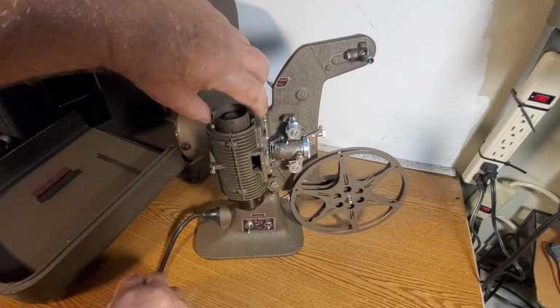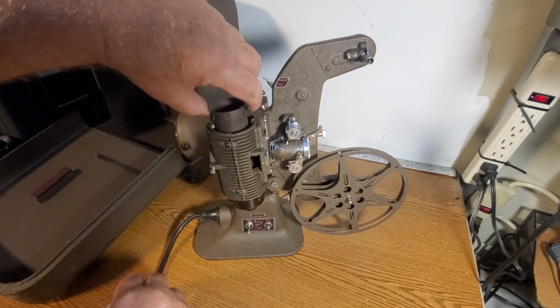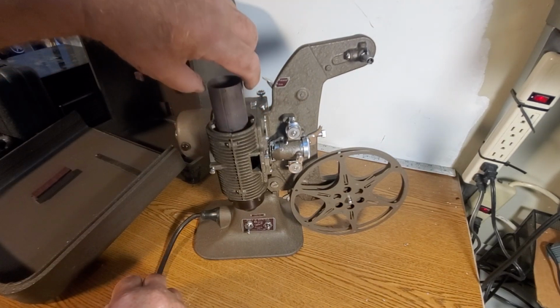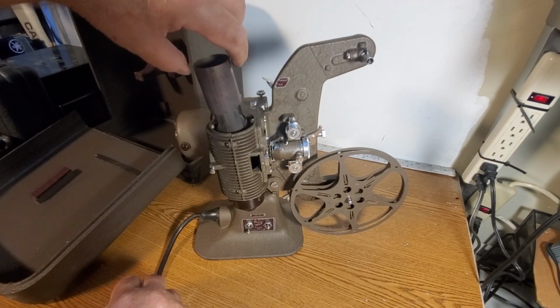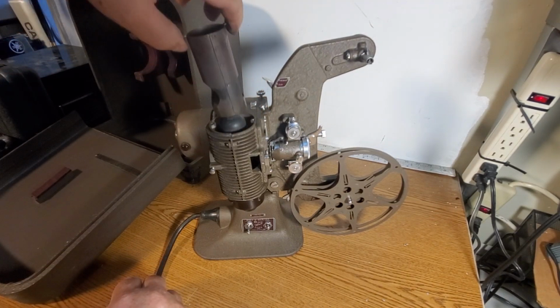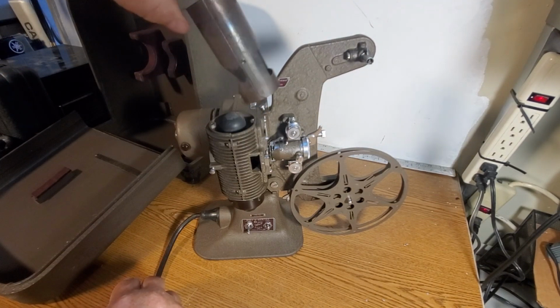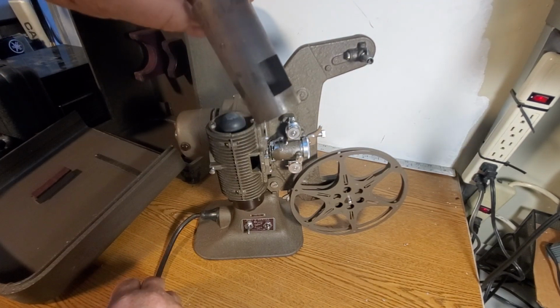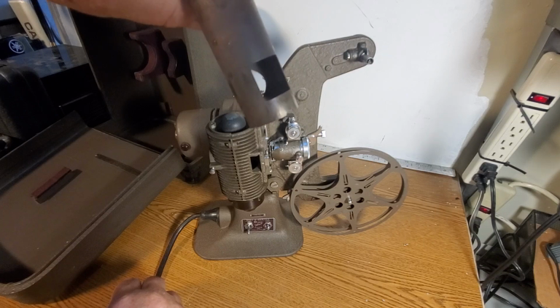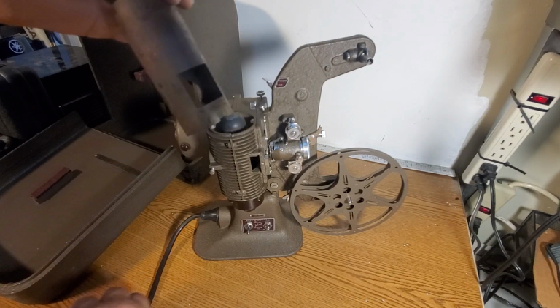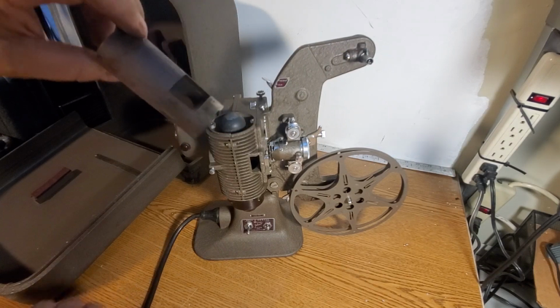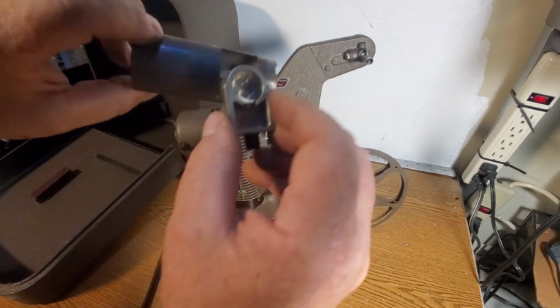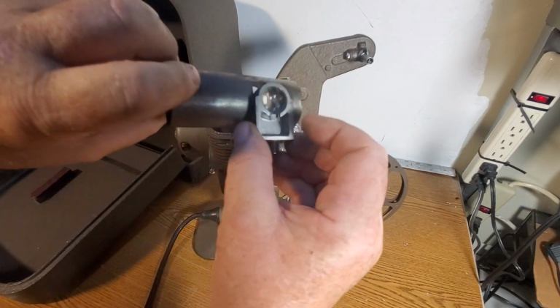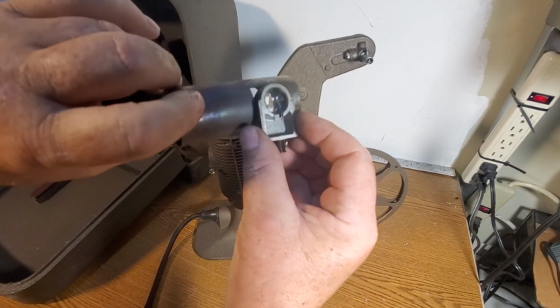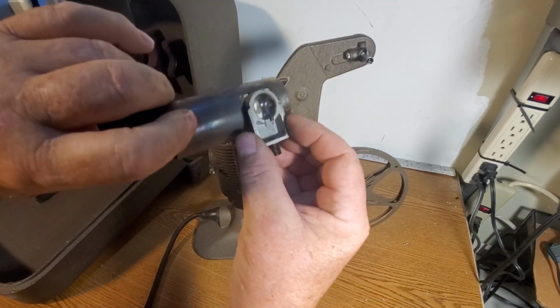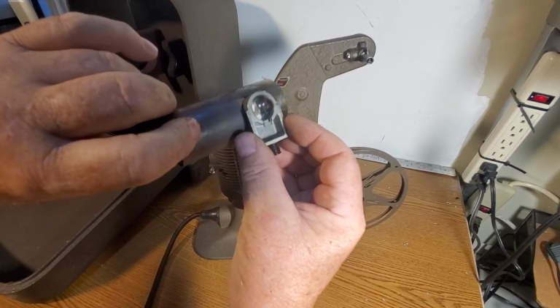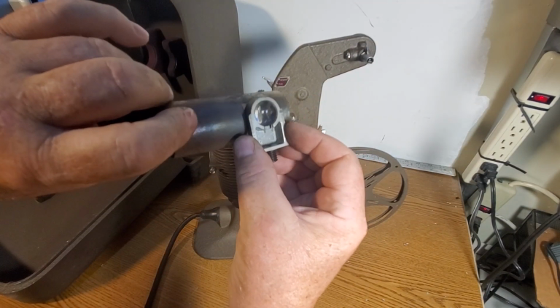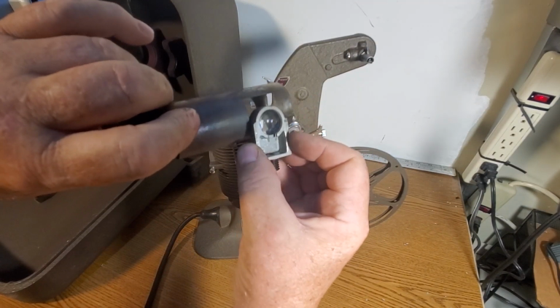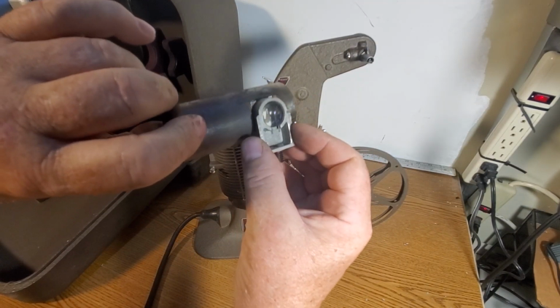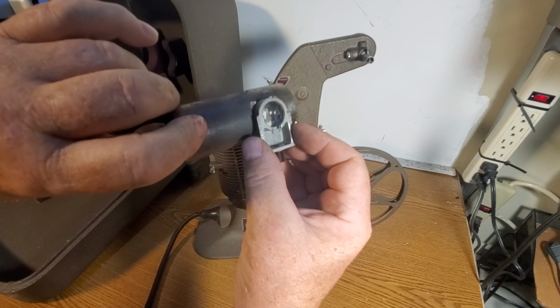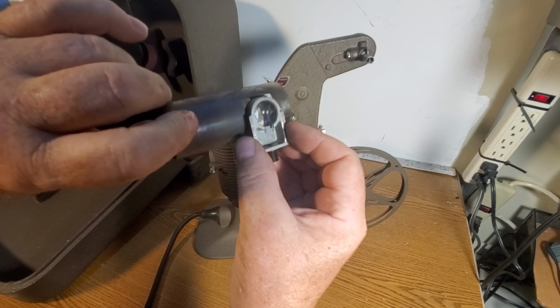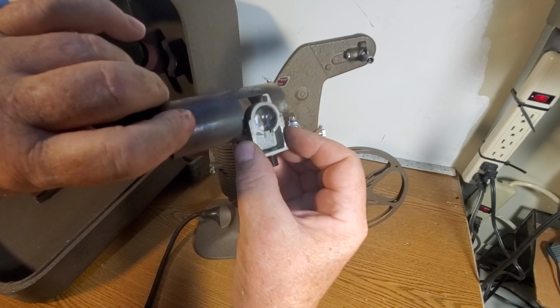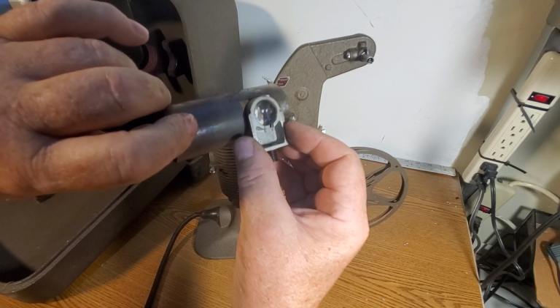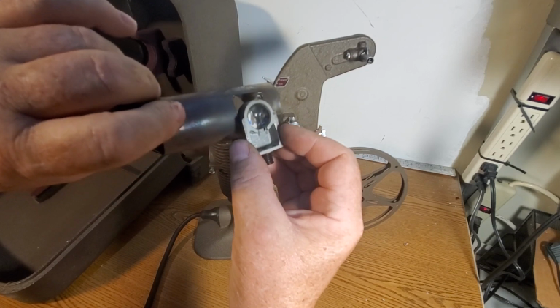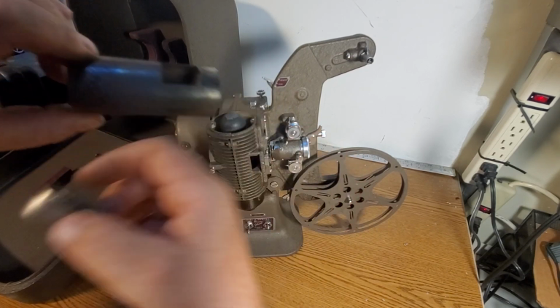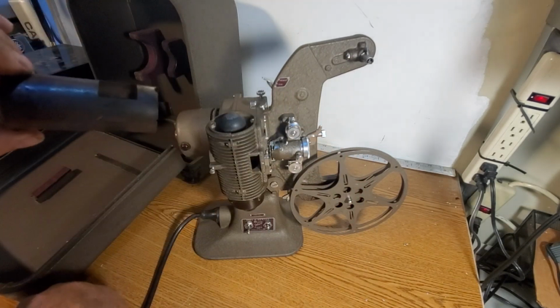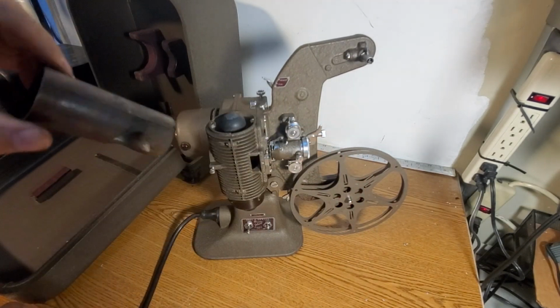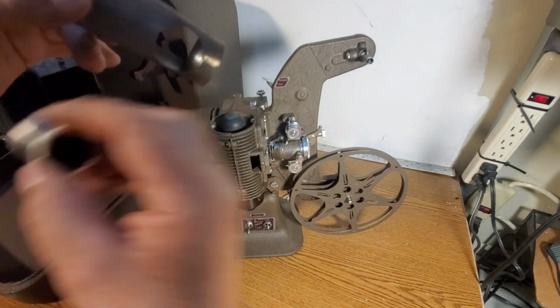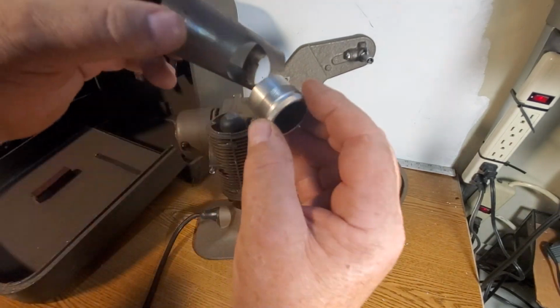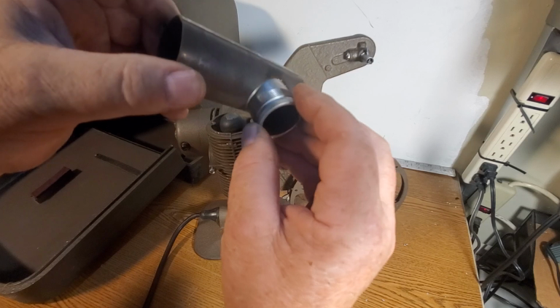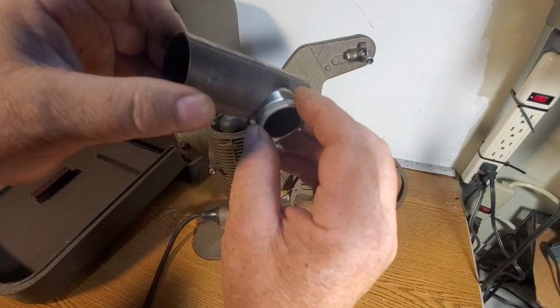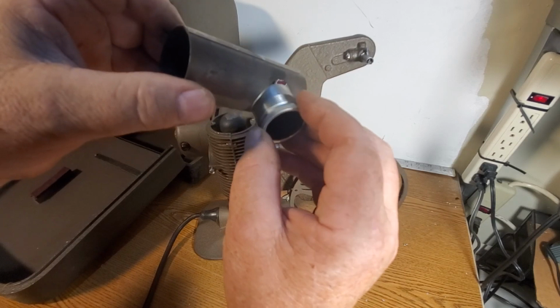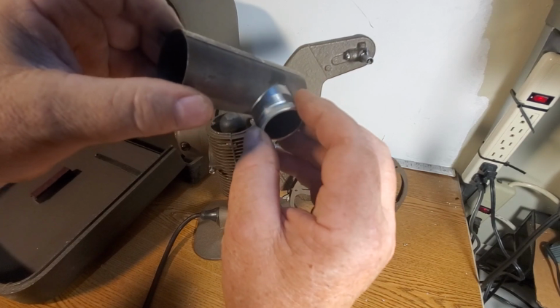Now this should come right out. So you see the lens goes into there when you put it back together. Not sure what this does, and then this goes into there when you put it back together.